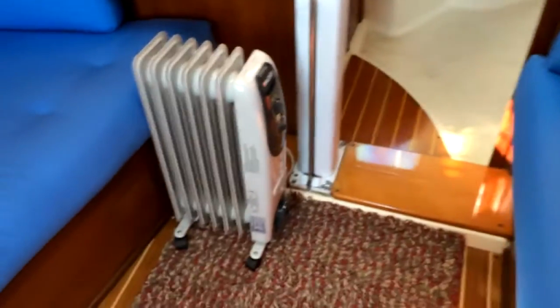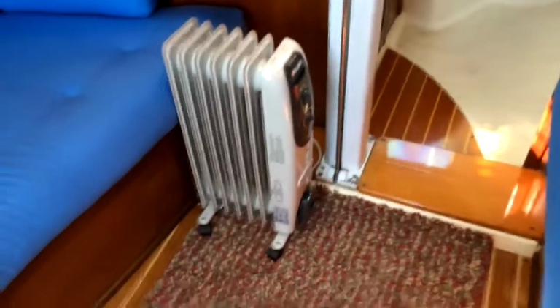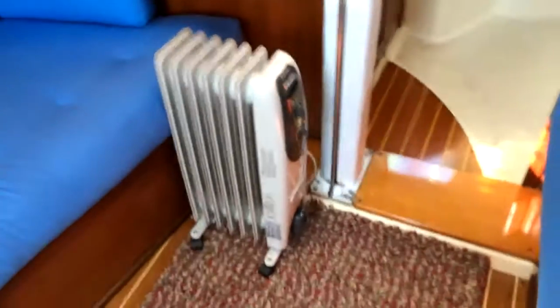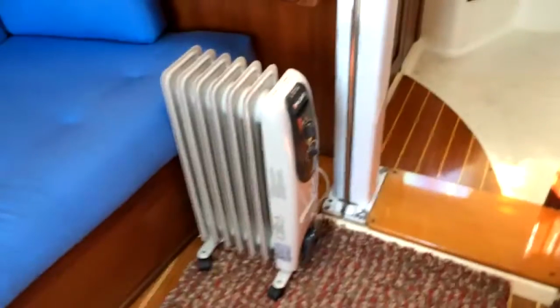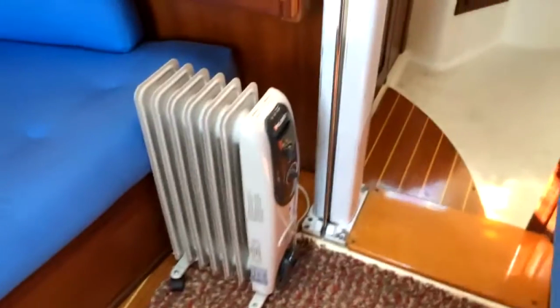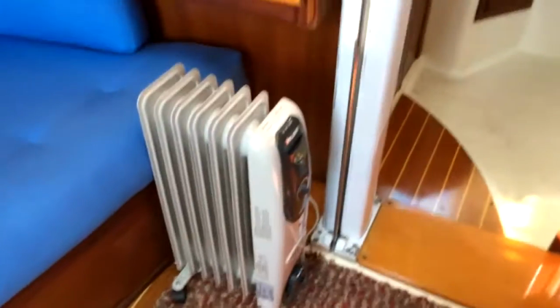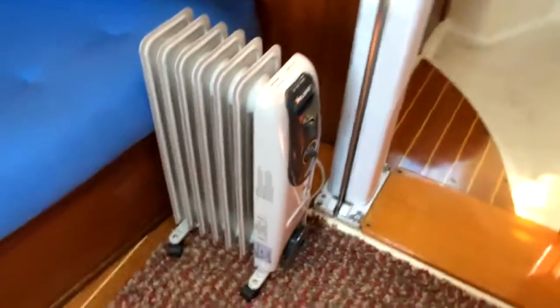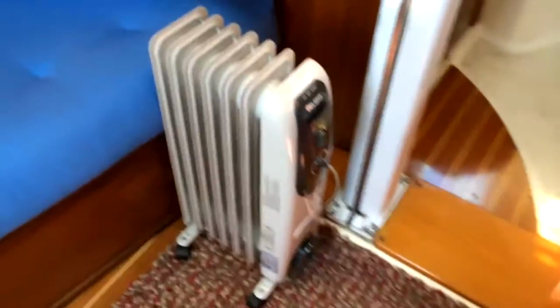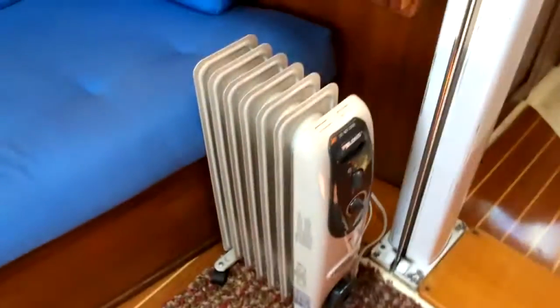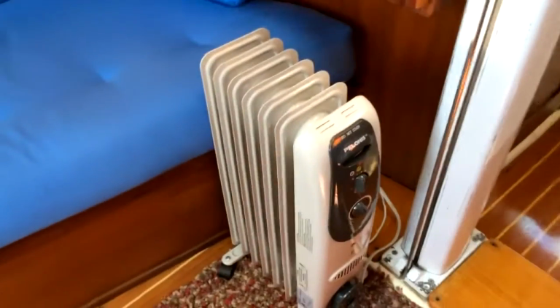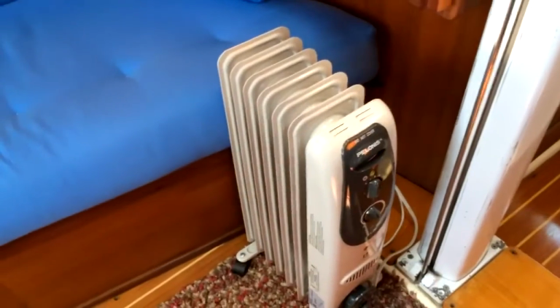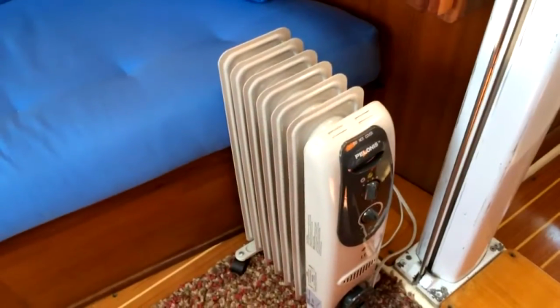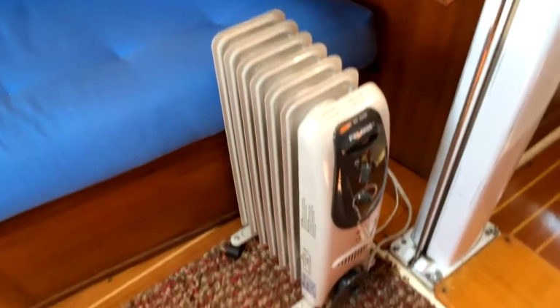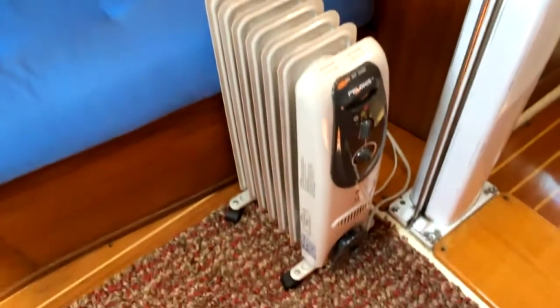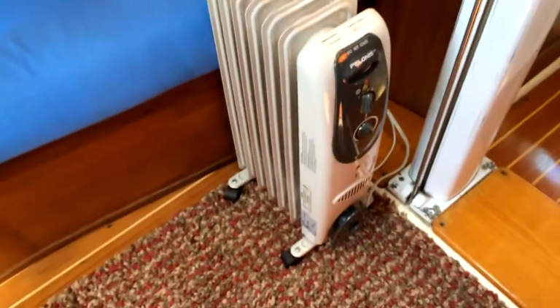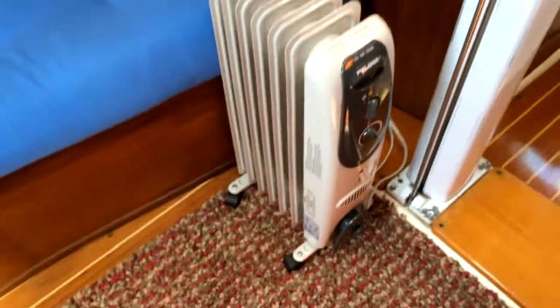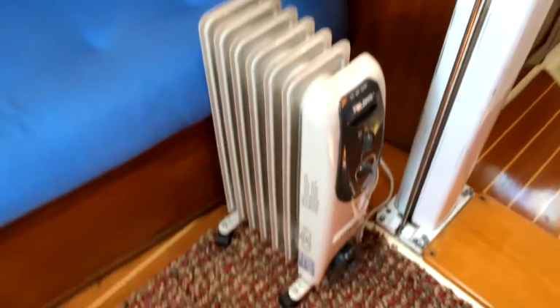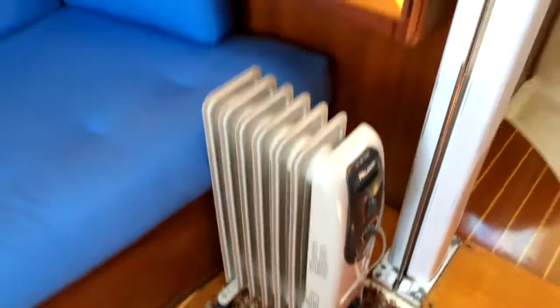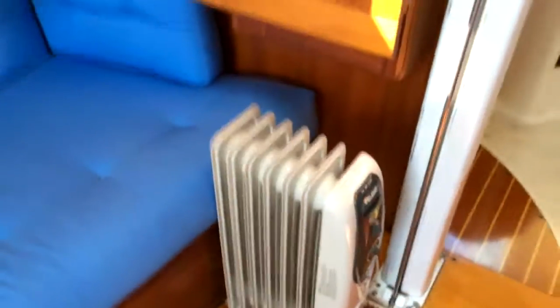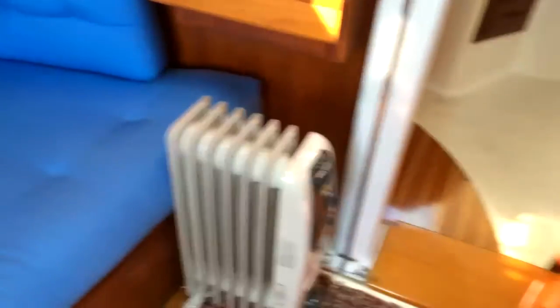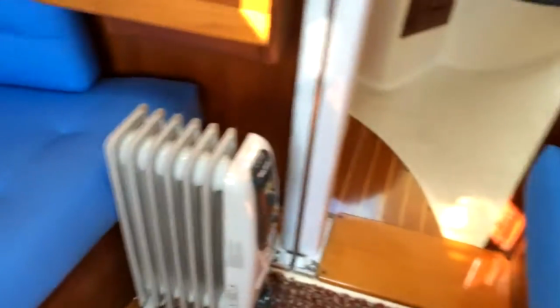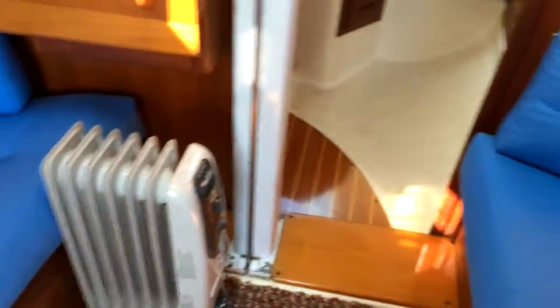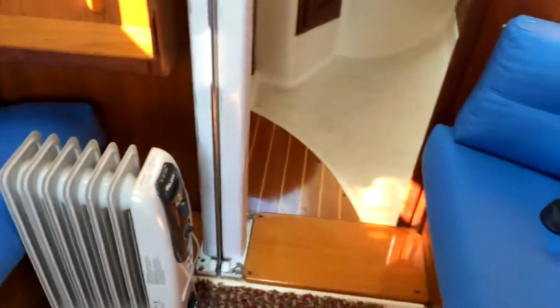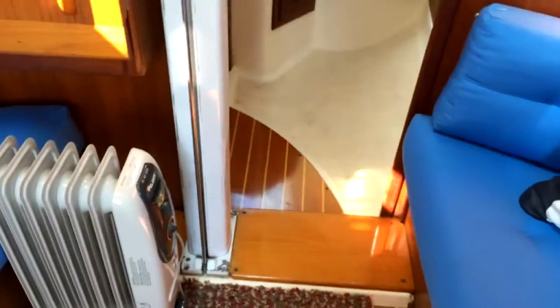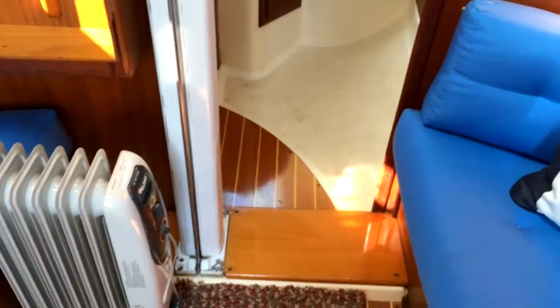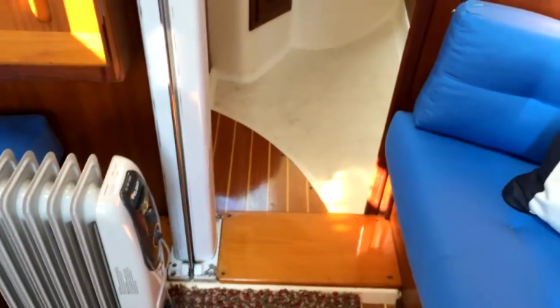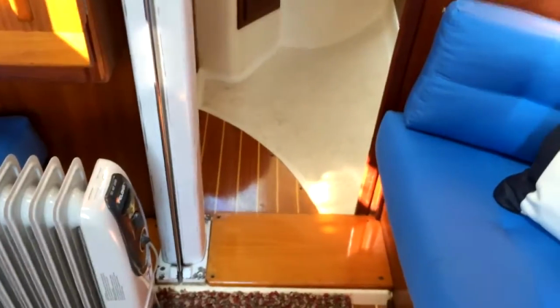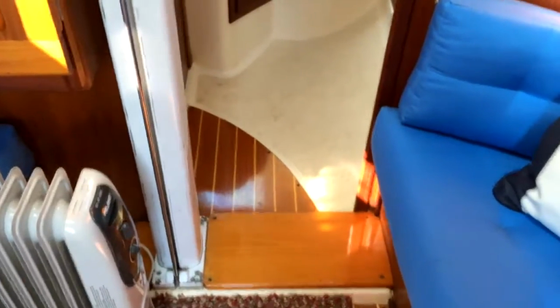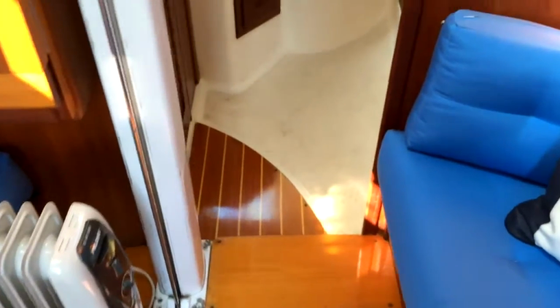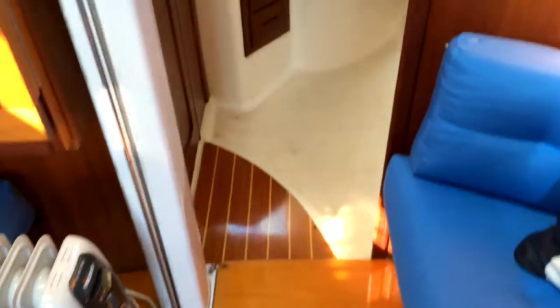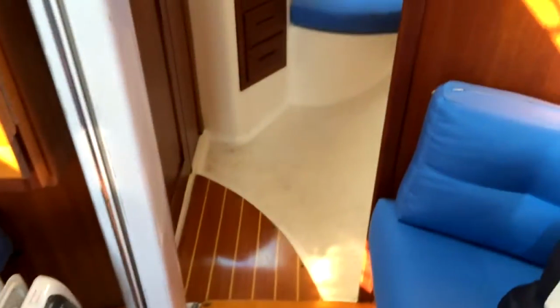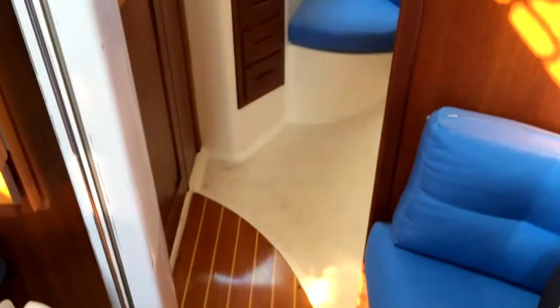The owner also has an electric radiator here — very useful for when you're under shore power to keep the boat warm.